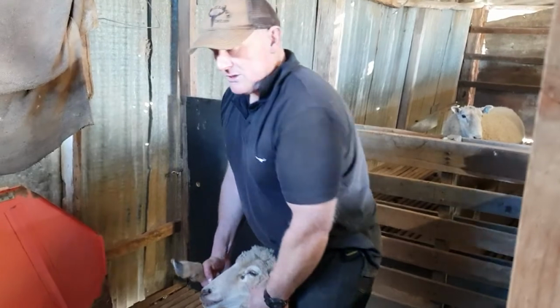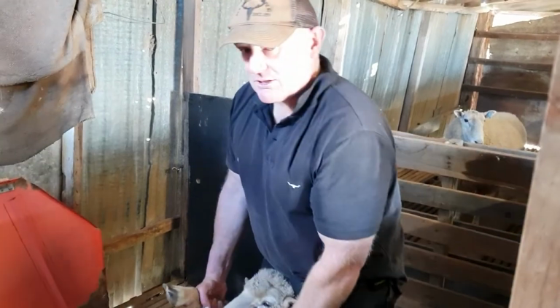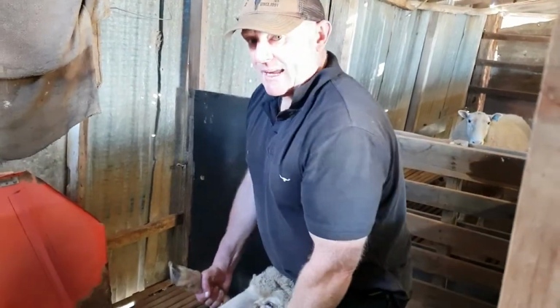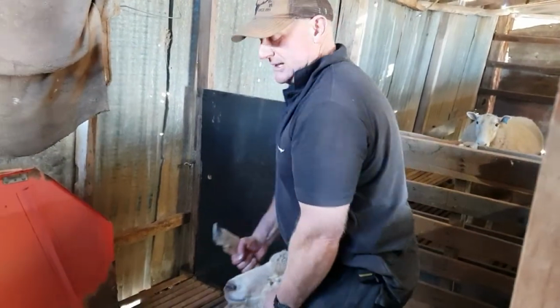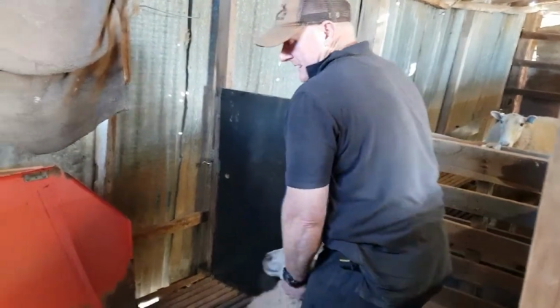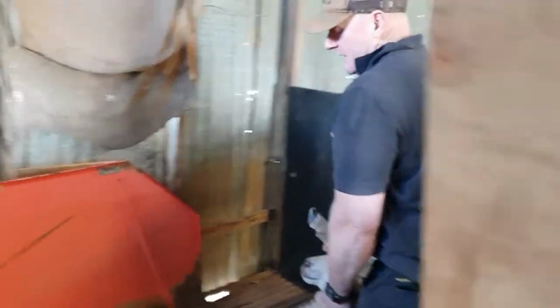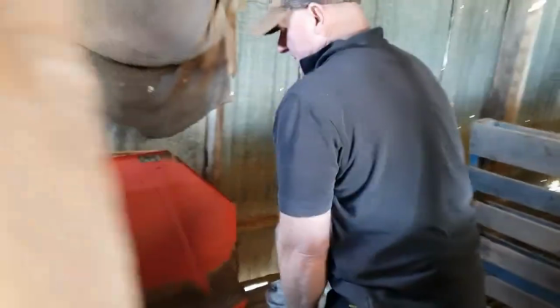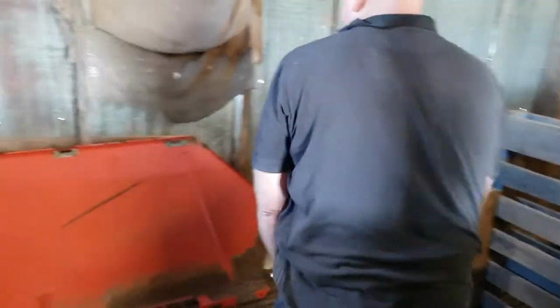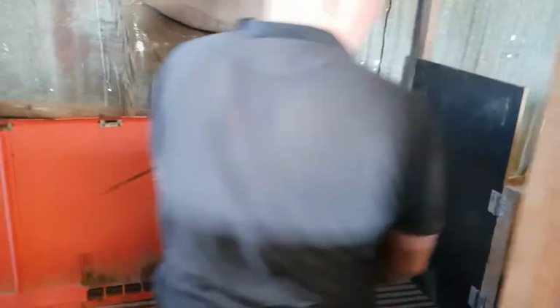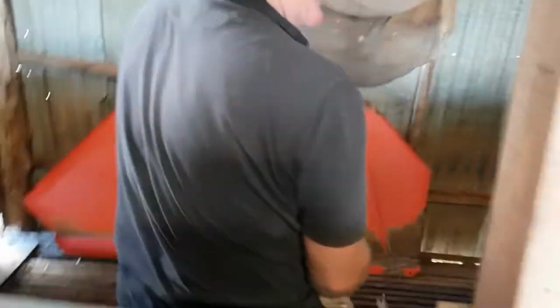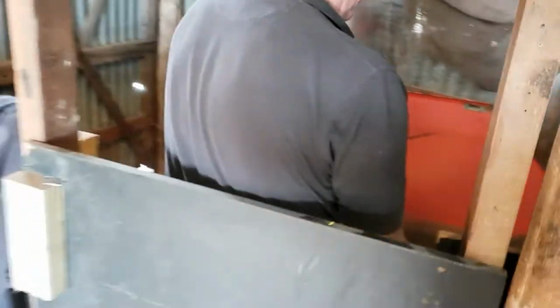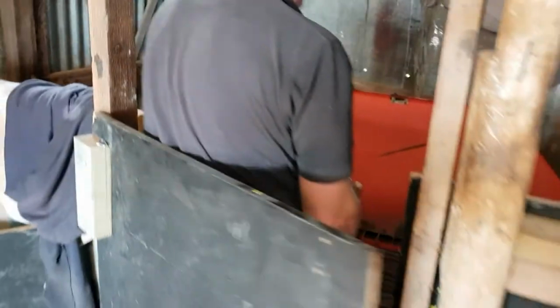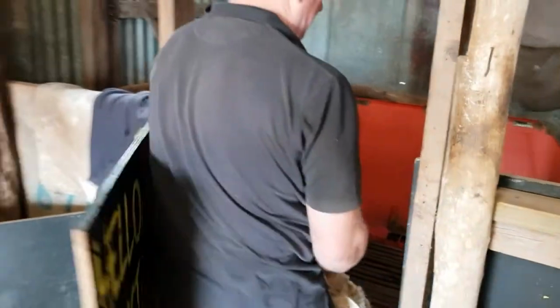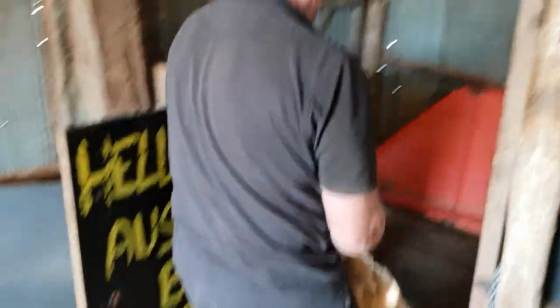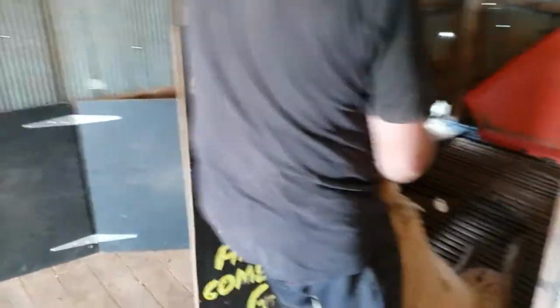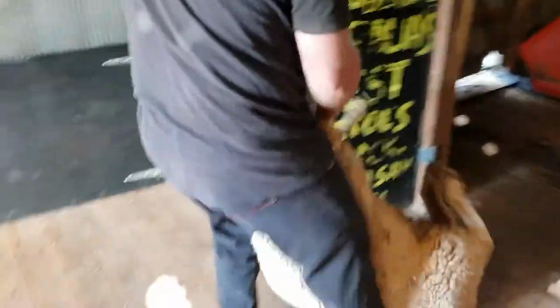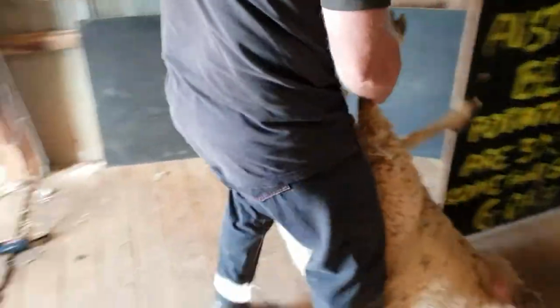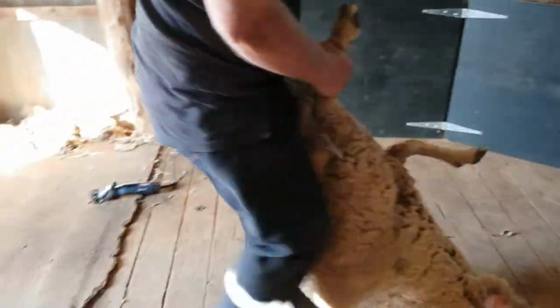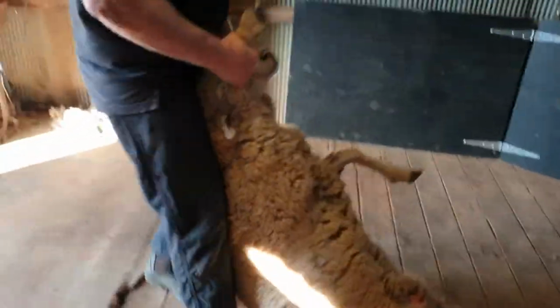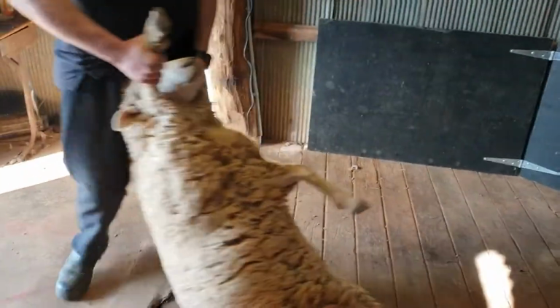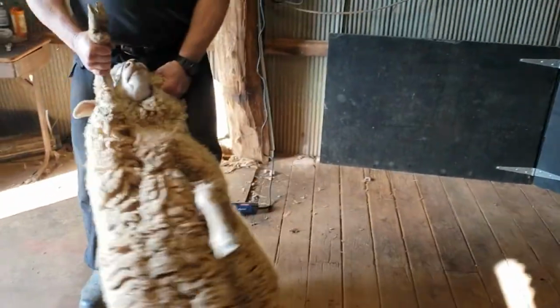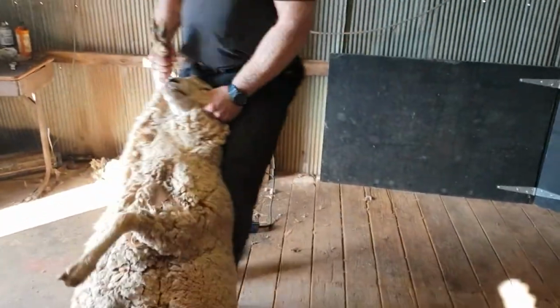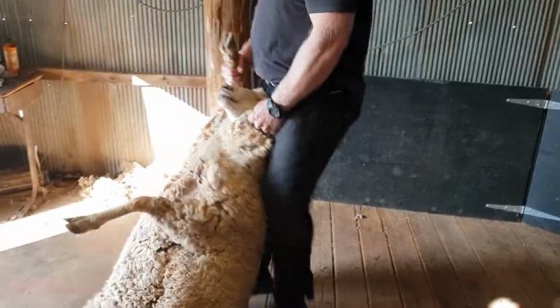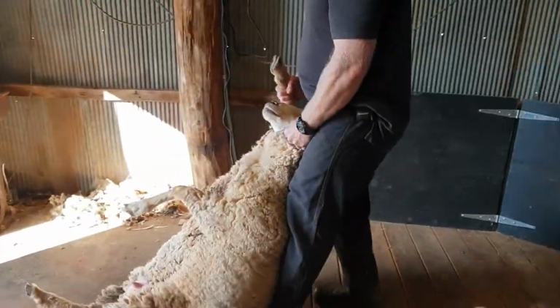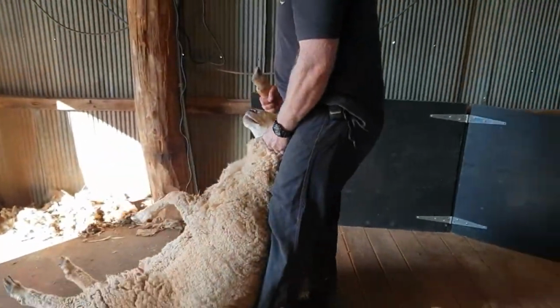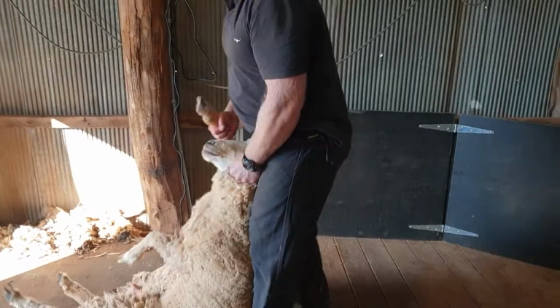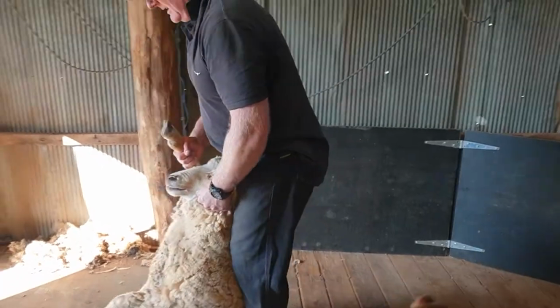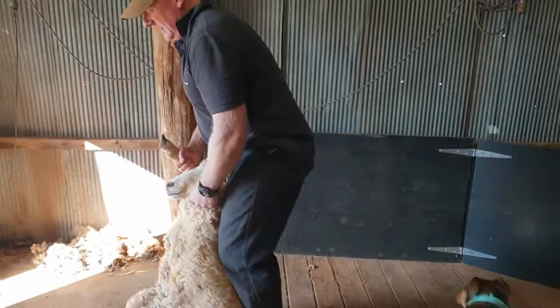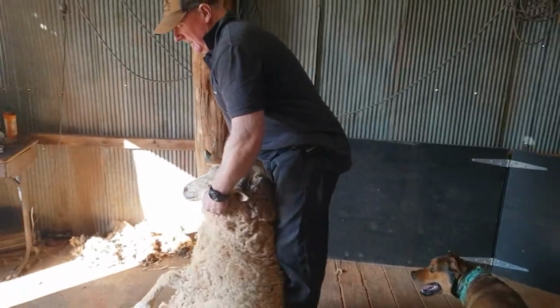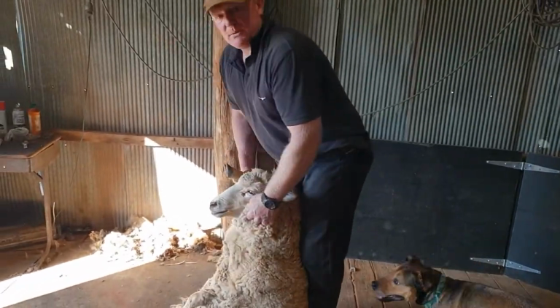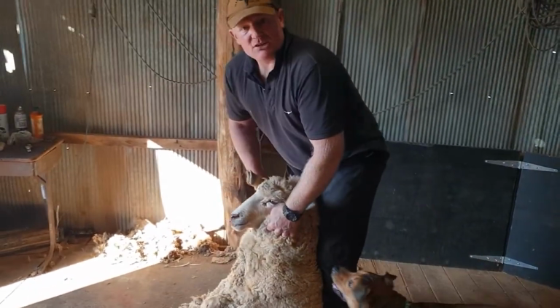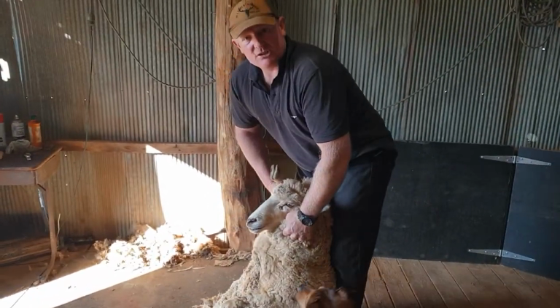Then we just drag her out — we walk backwards, drag her out like this, bring her around to where we're going to shear, and we're ready to shear the sheep.